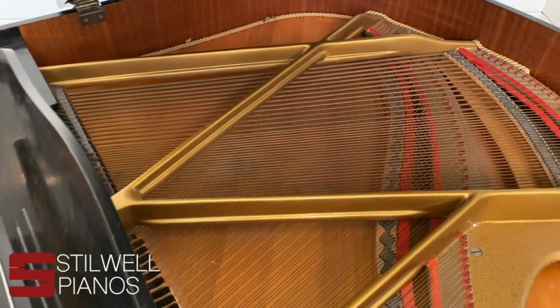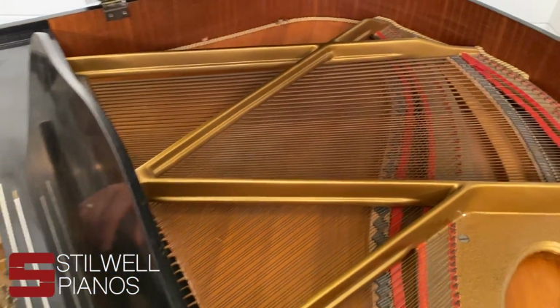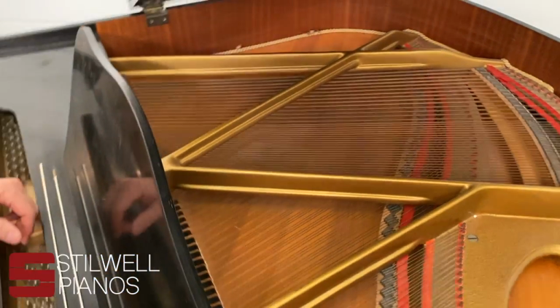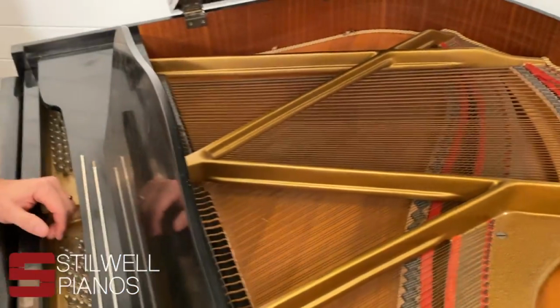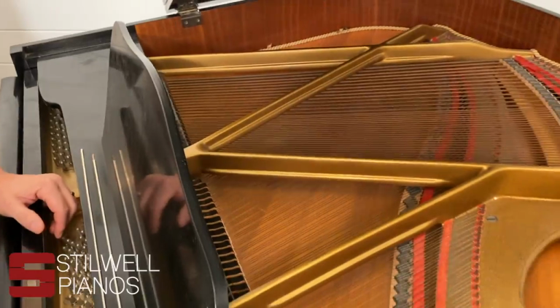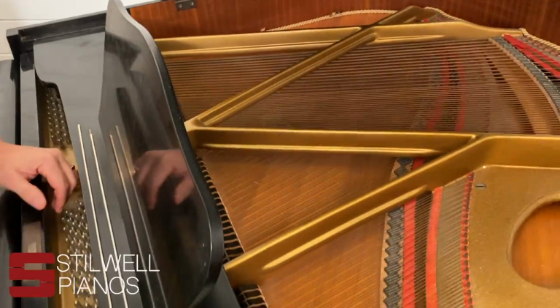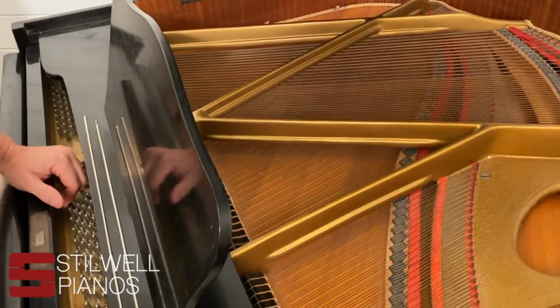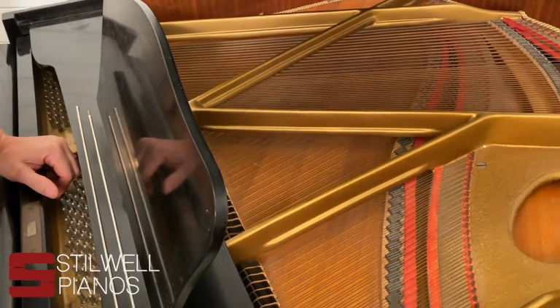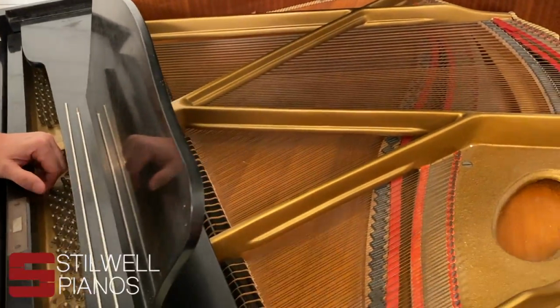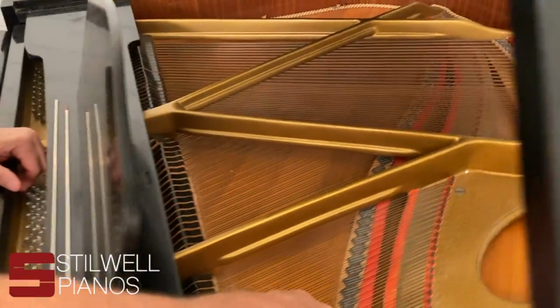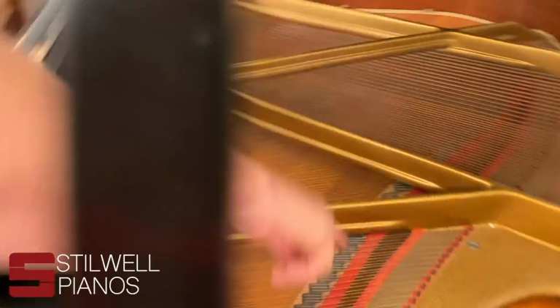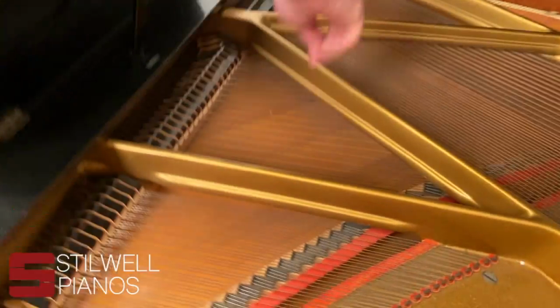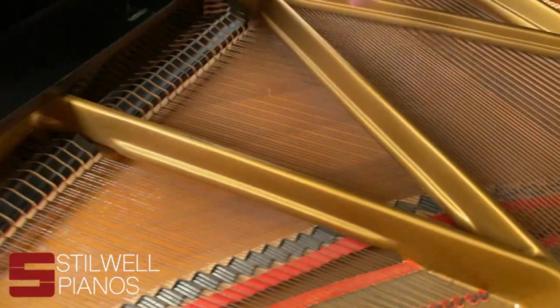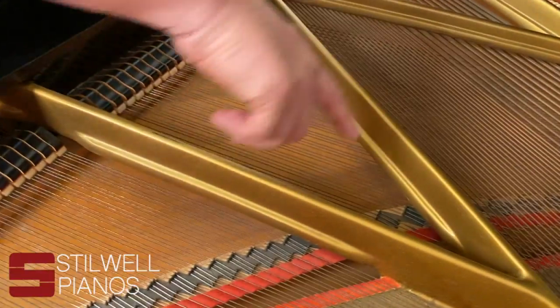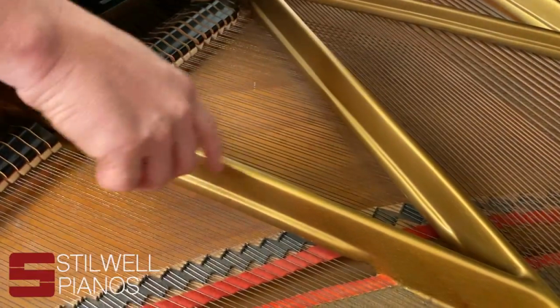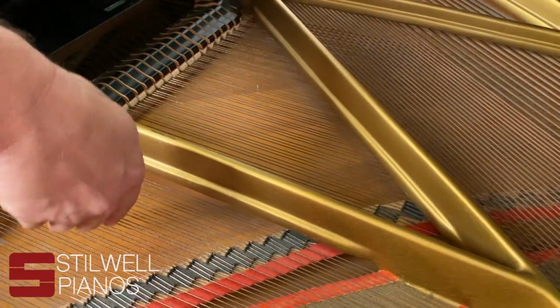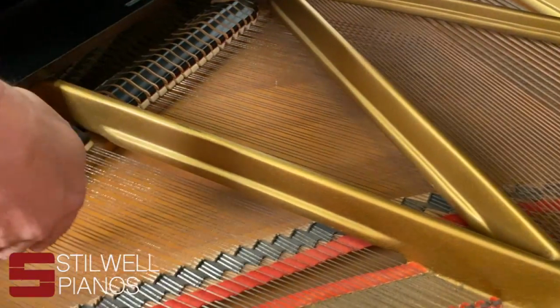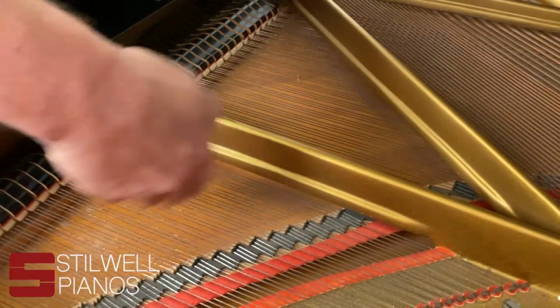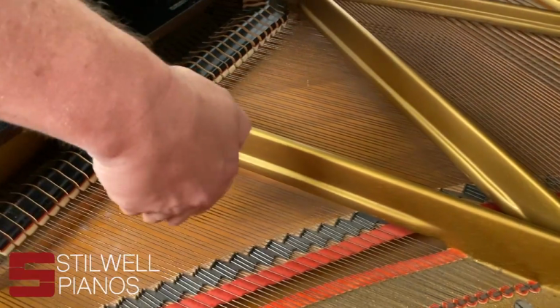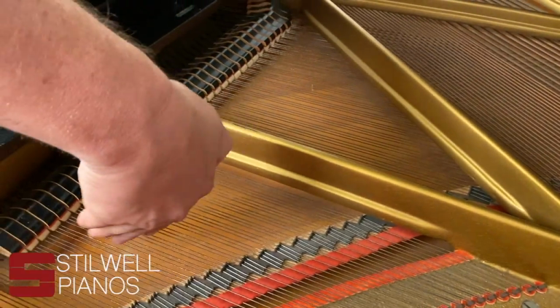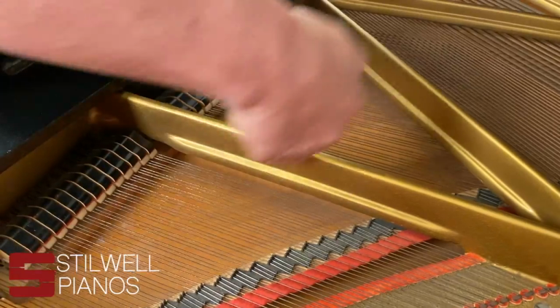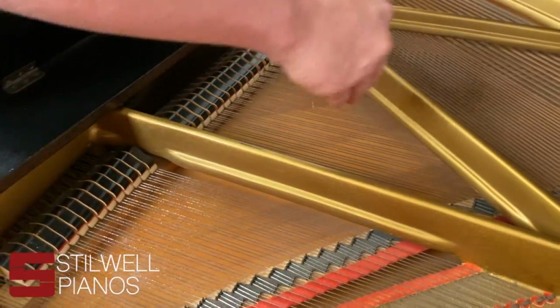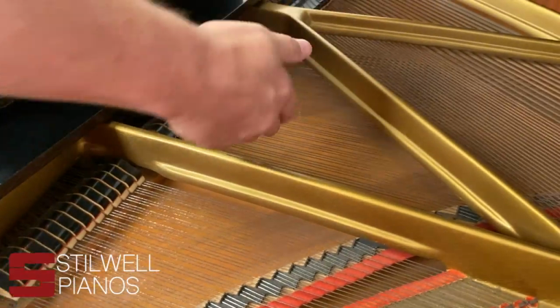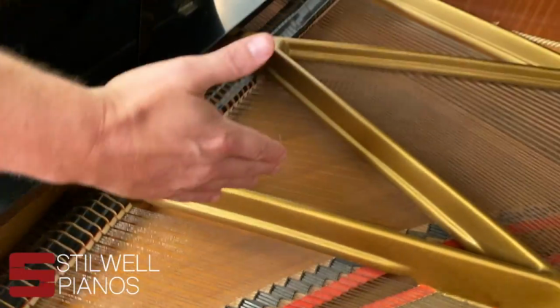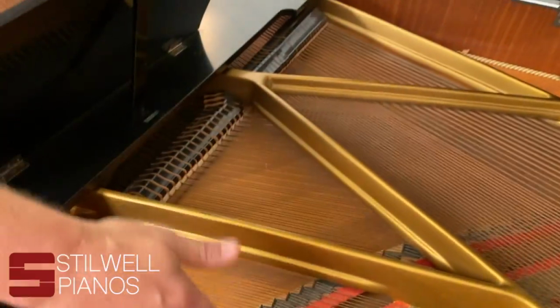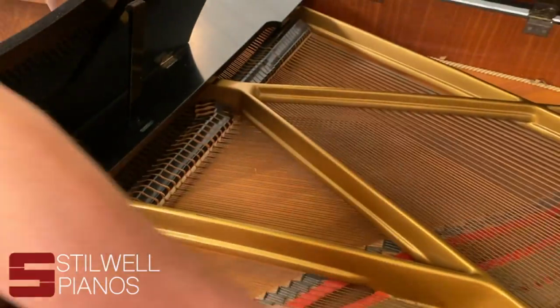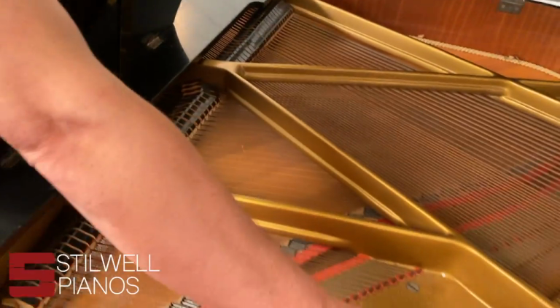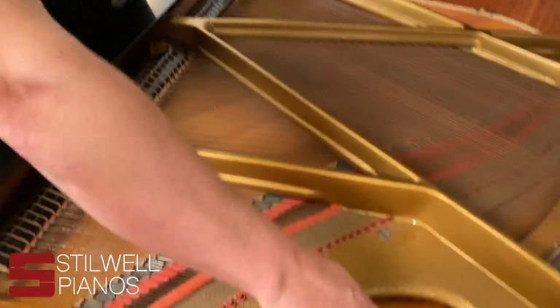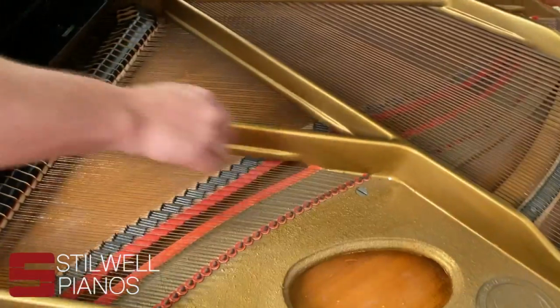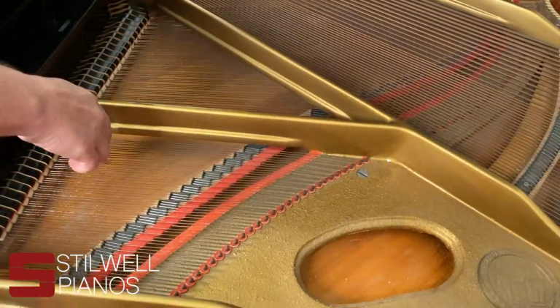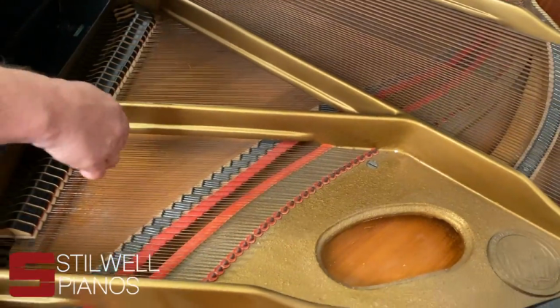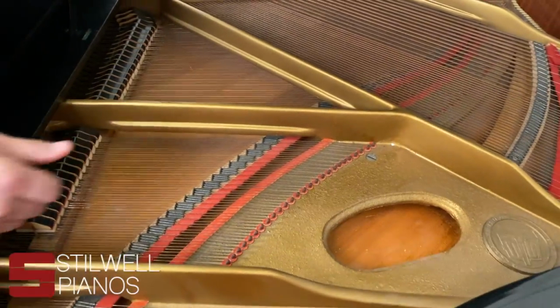If I ask you to look for cracks on the soundboard, that's this big piece of wood right here. You're just looking for dark lines or obvious separations in this wood here or here.